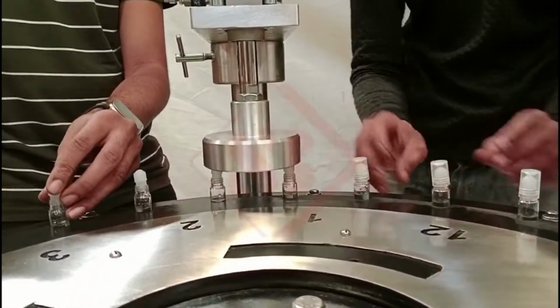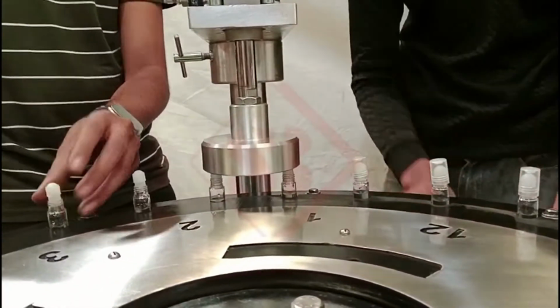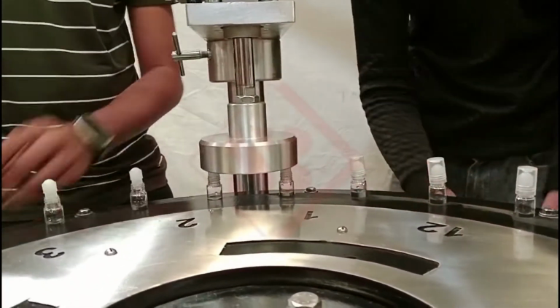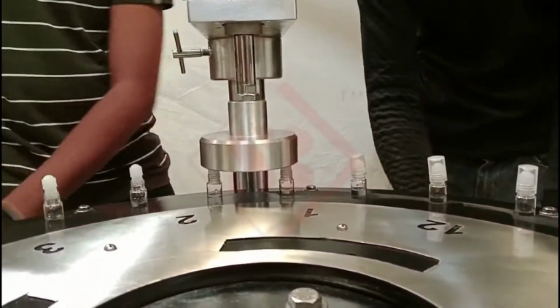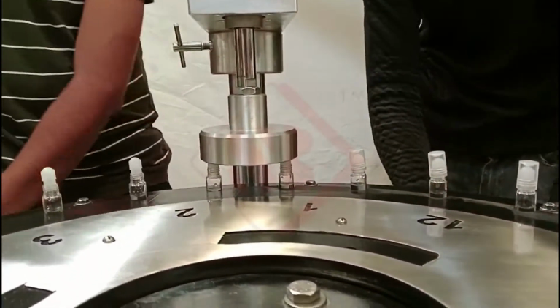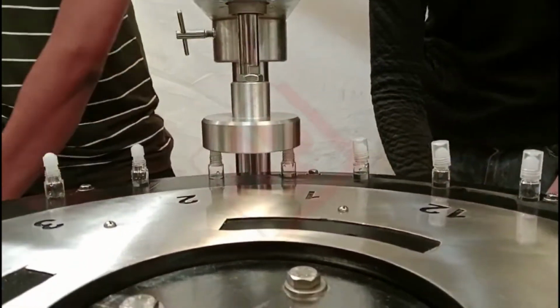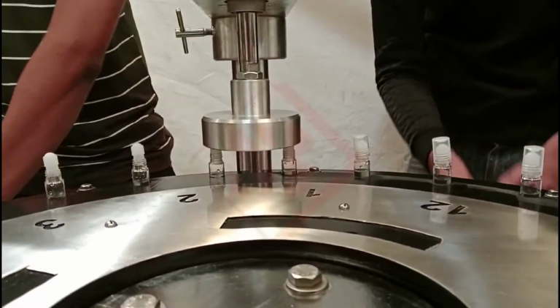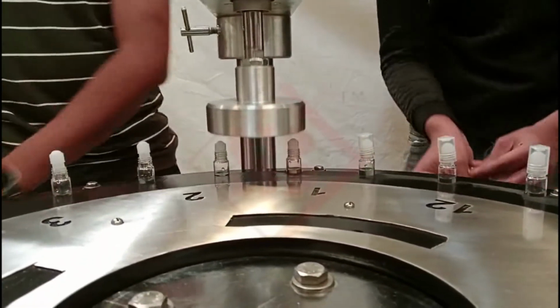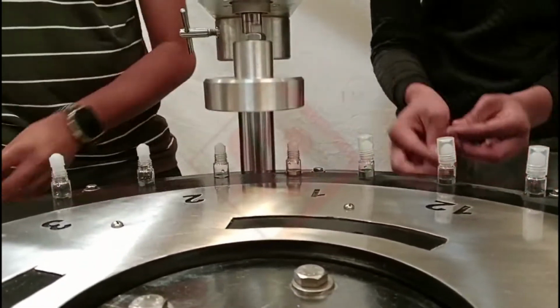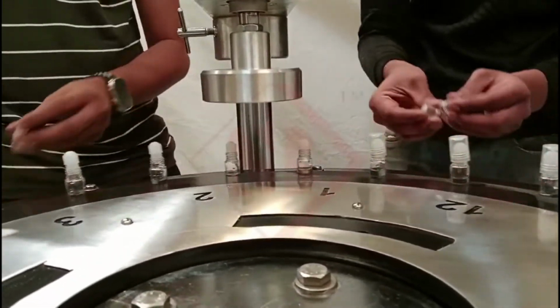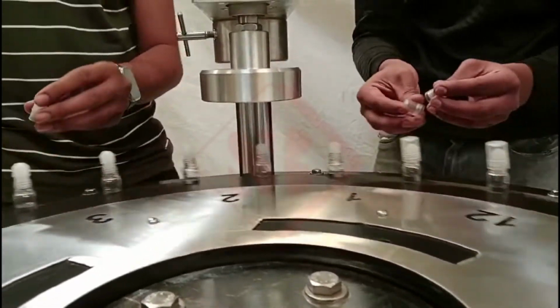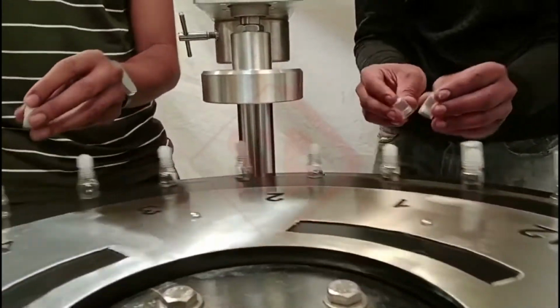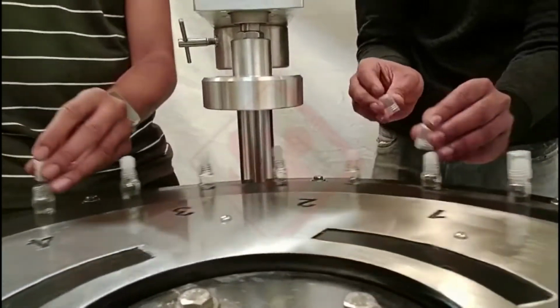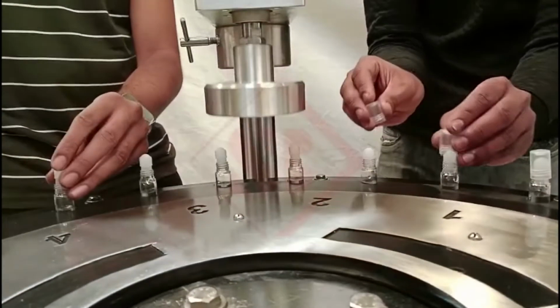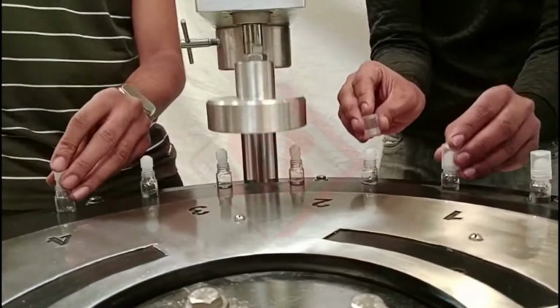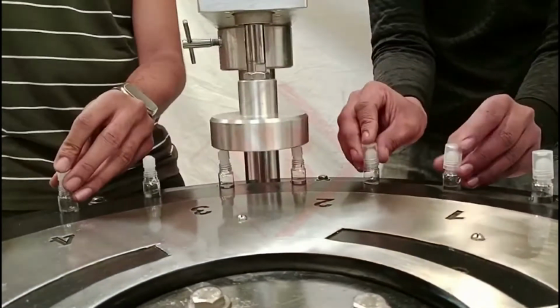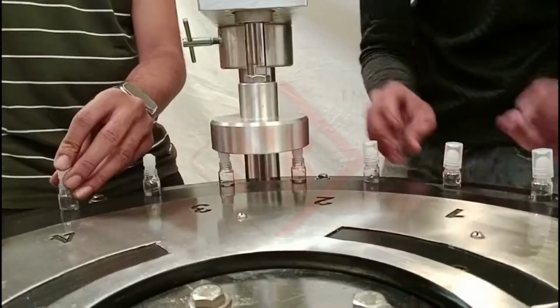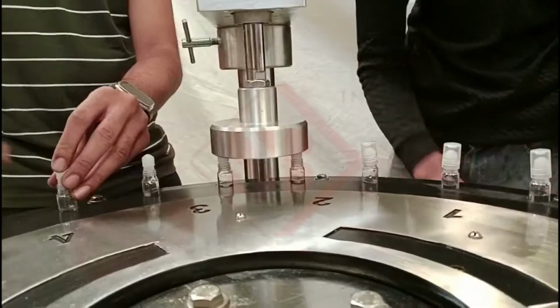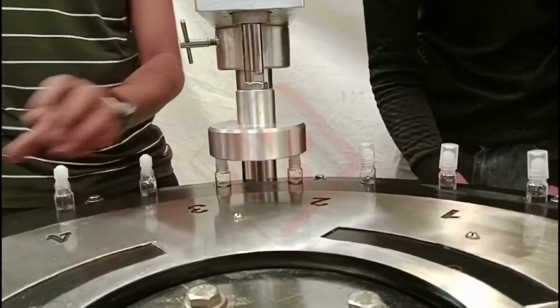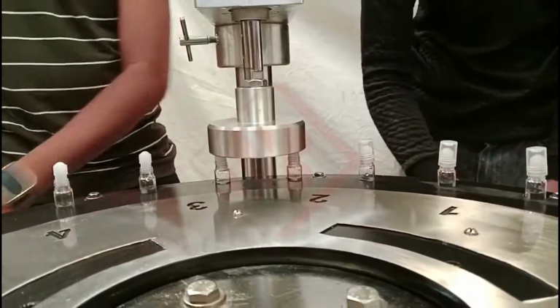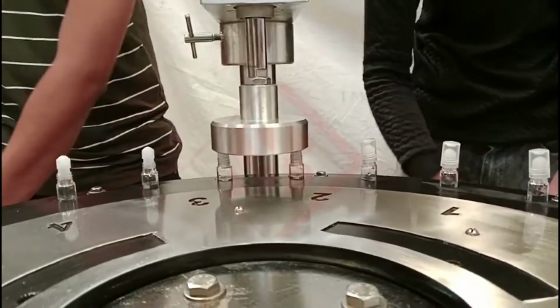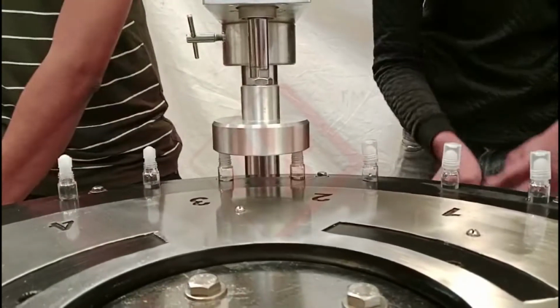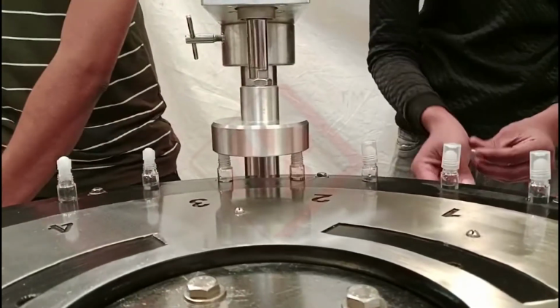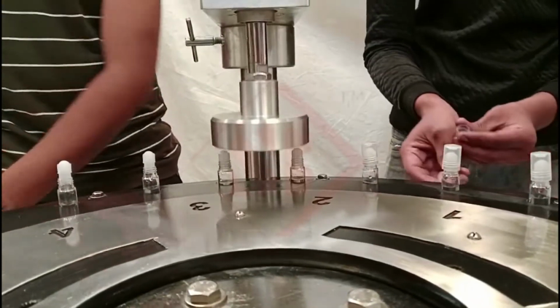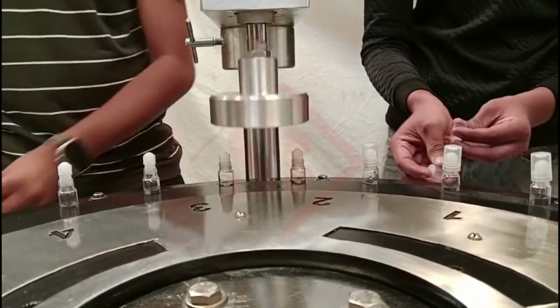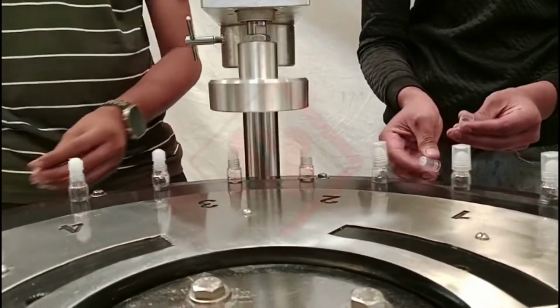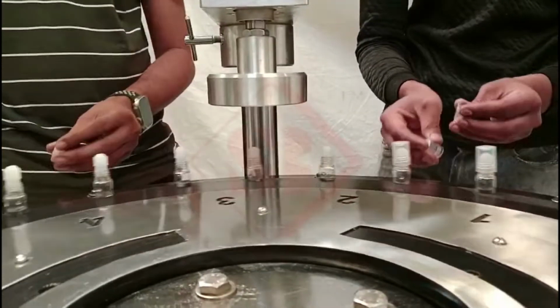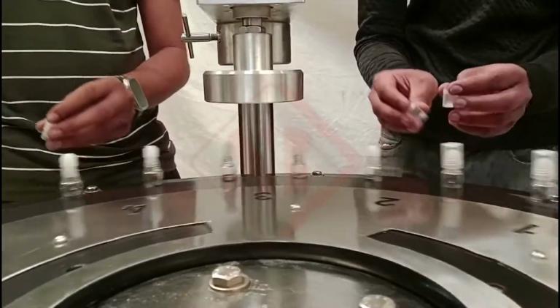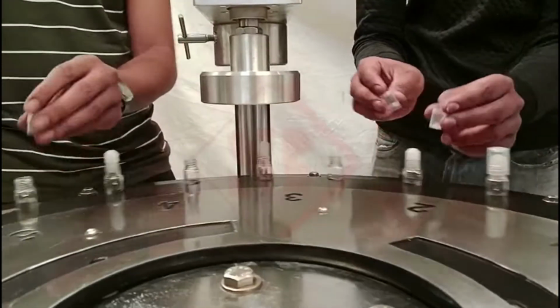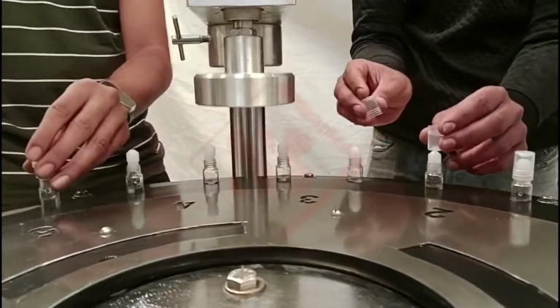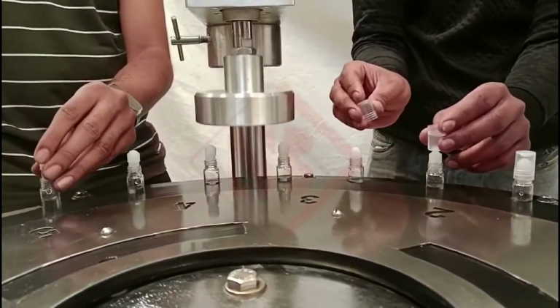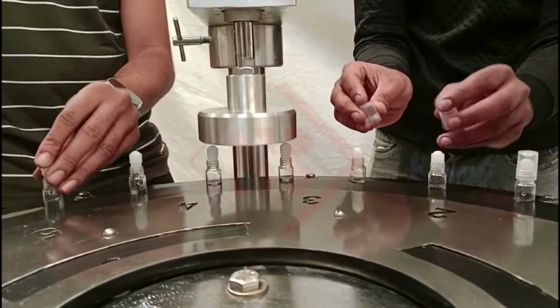The primary function of a roll-on labeling machine is to automate the labeling process, ensuring accurate placement of labels on each container.